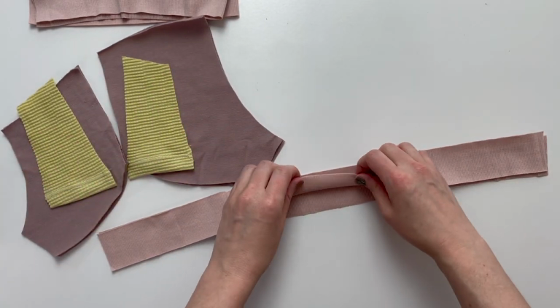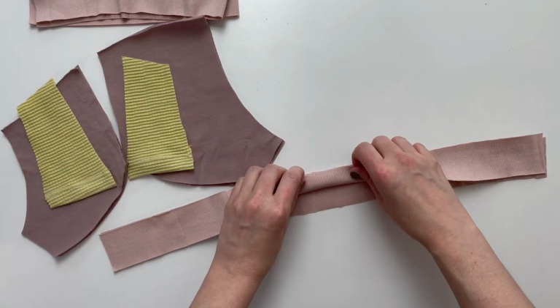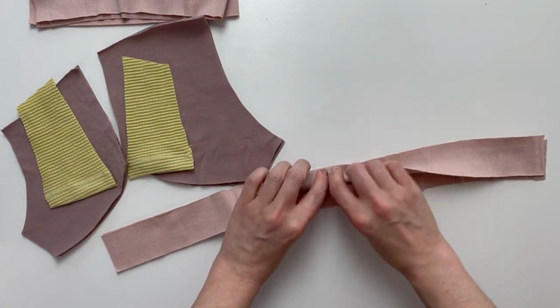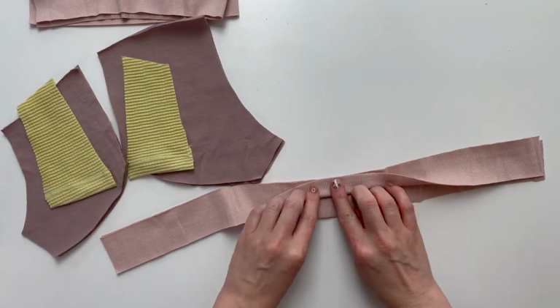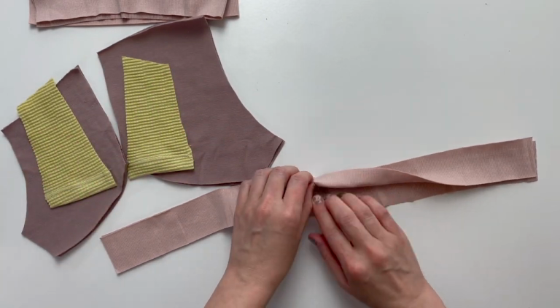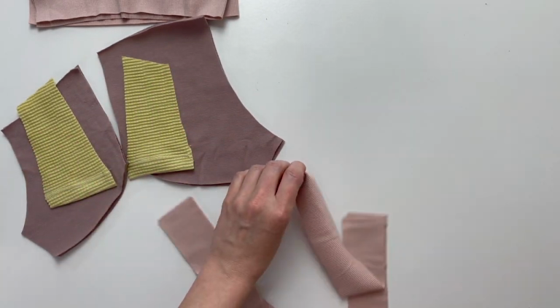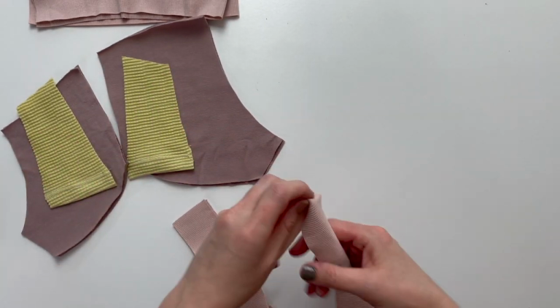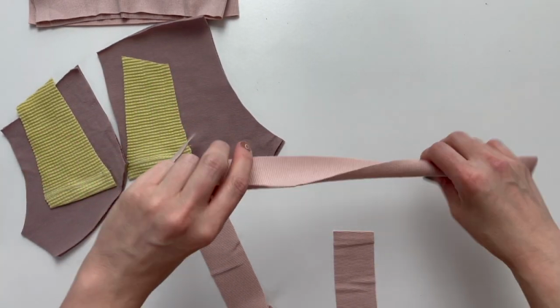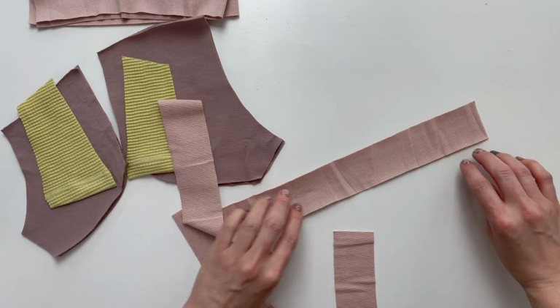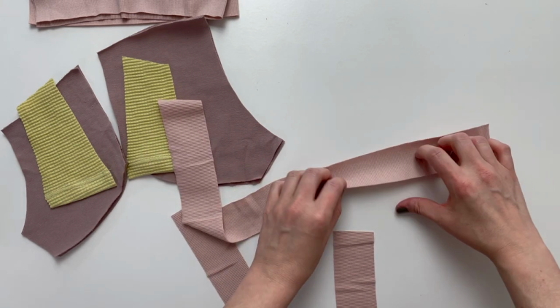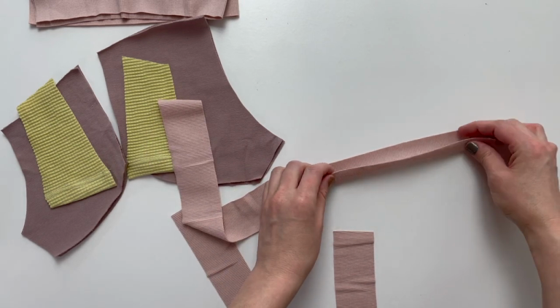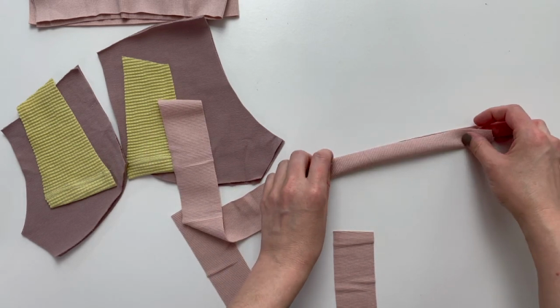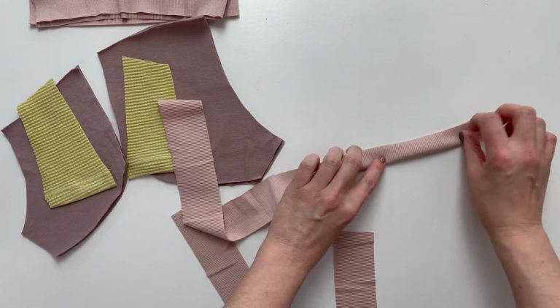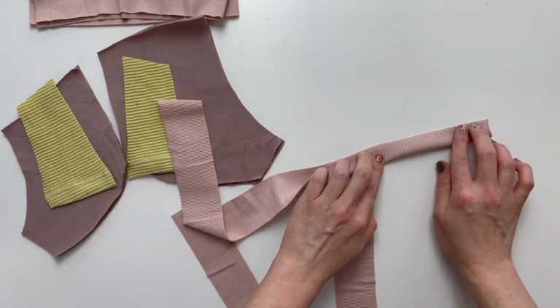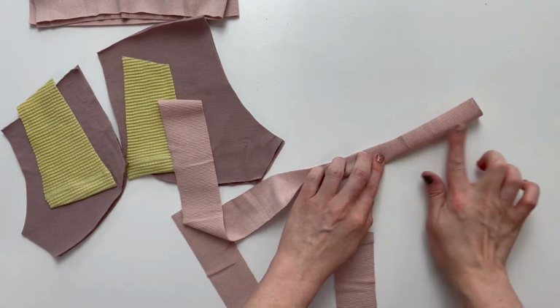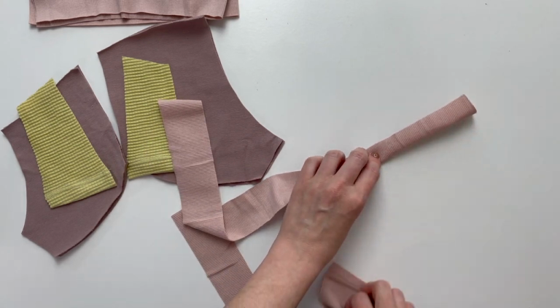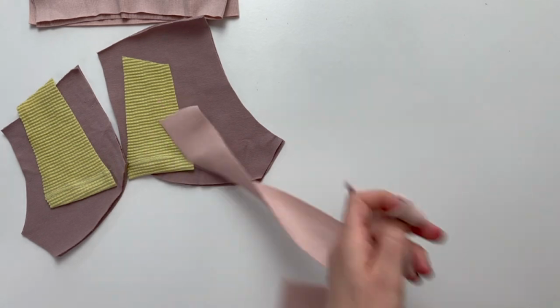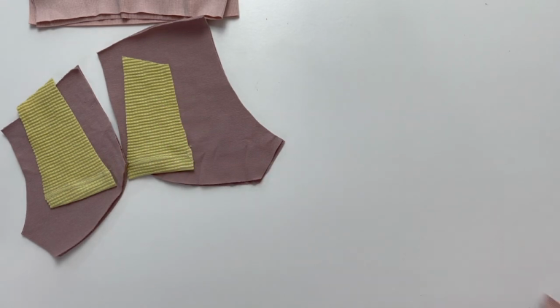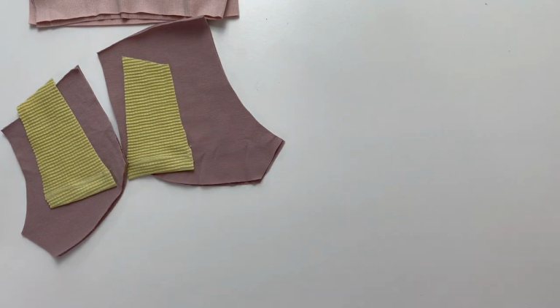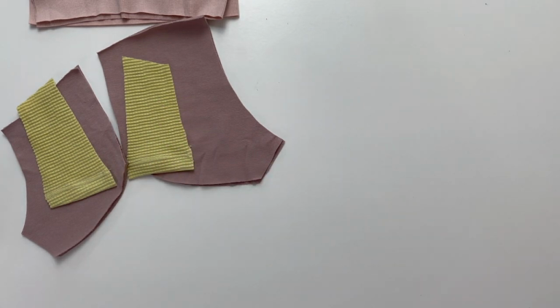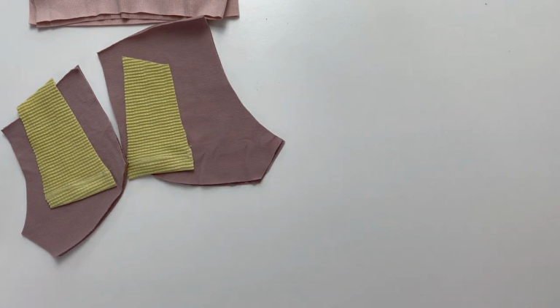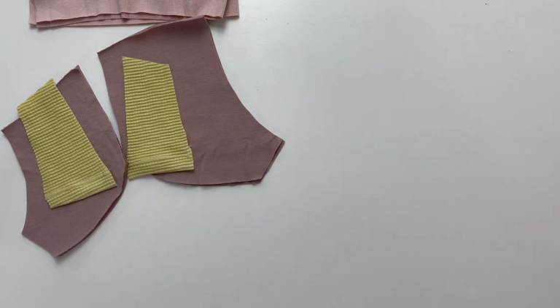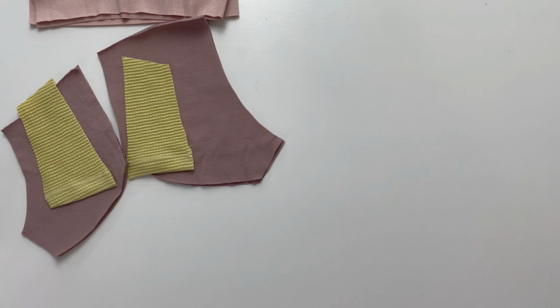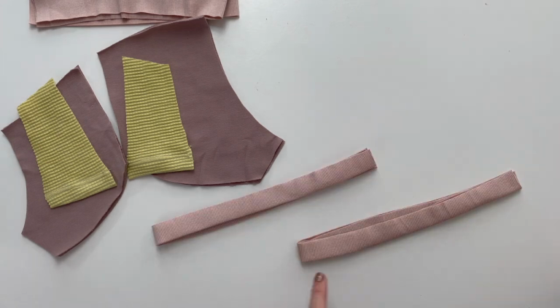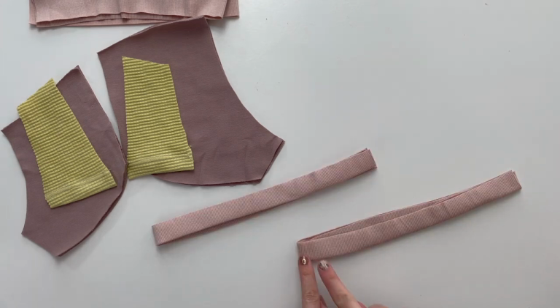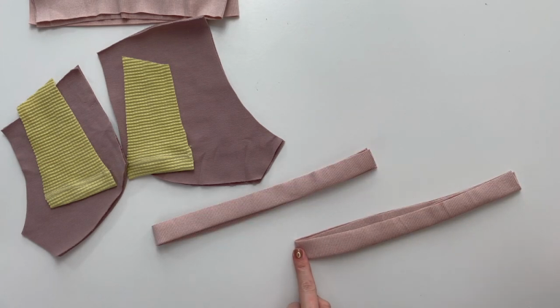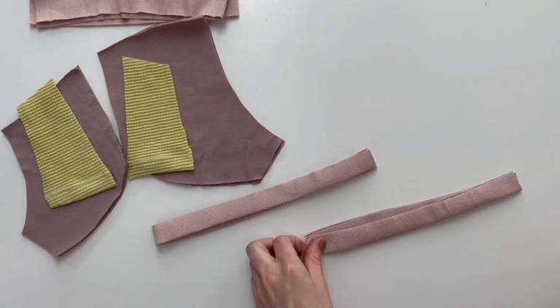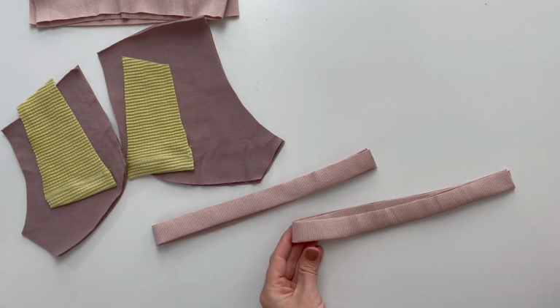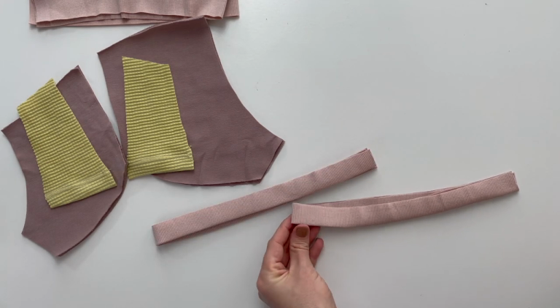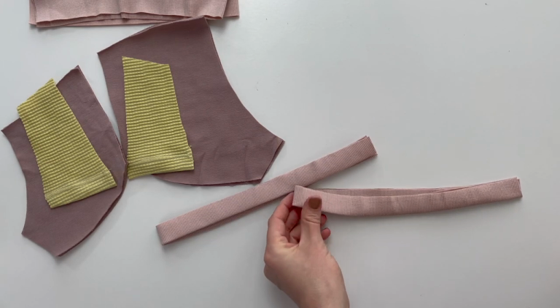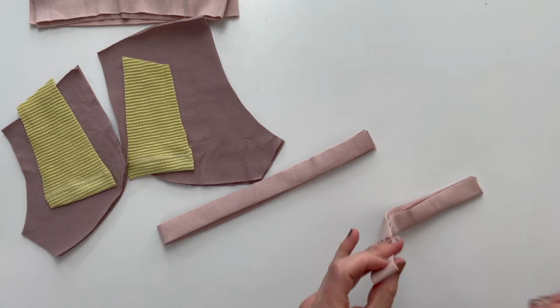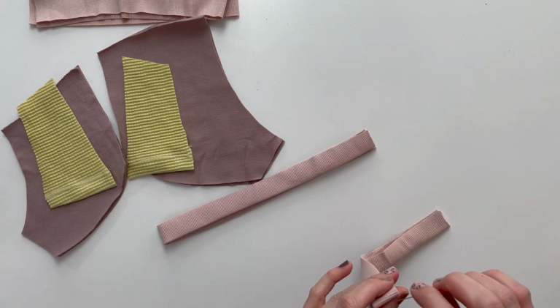Grab your binding and fold it in half wrong sides together. Press your binding to create a nice smooth crease. Place a pin in the middle of each of your binding pieces.